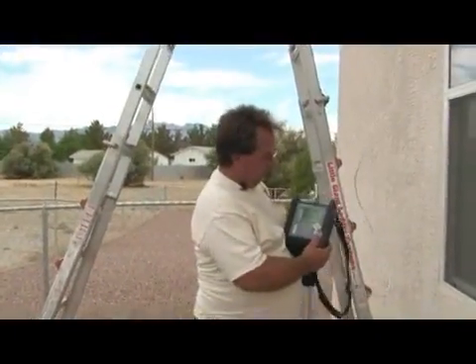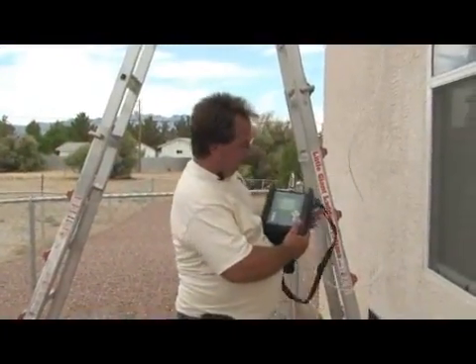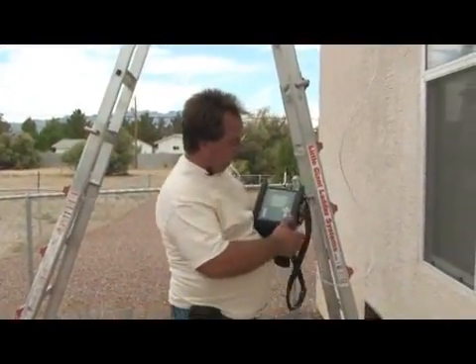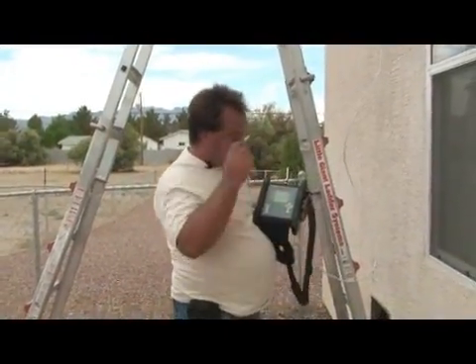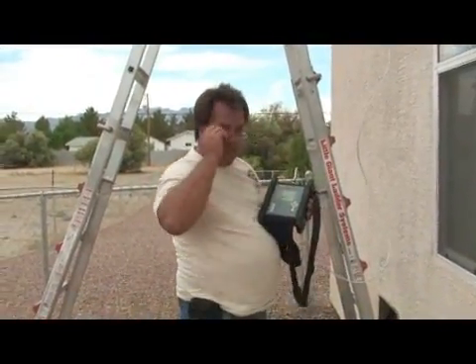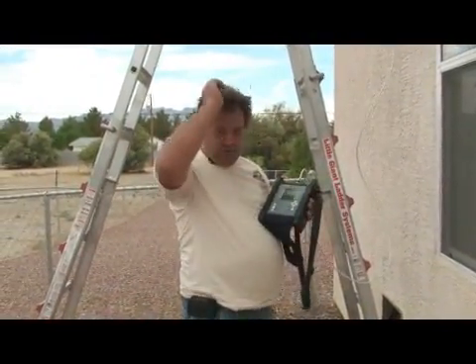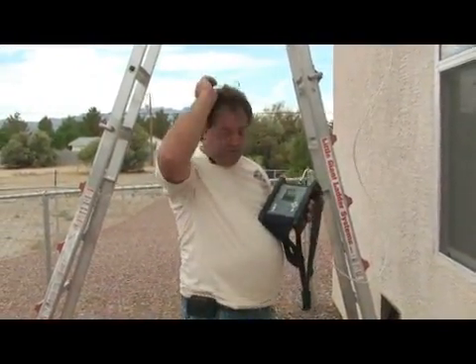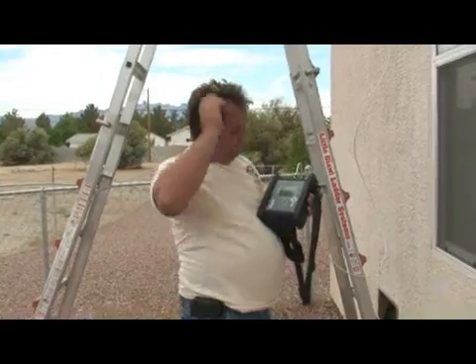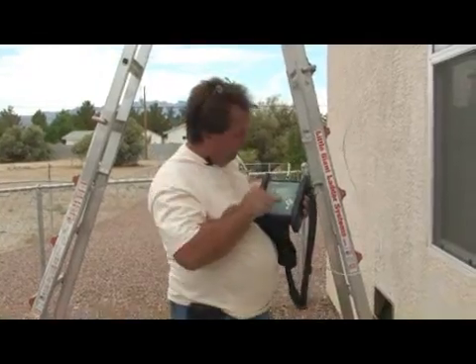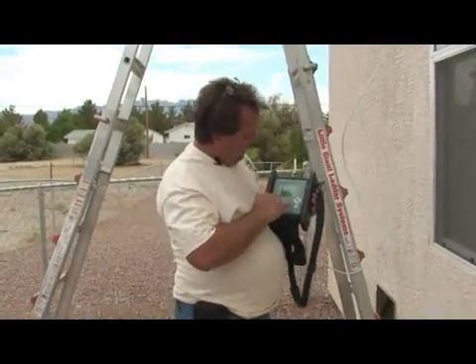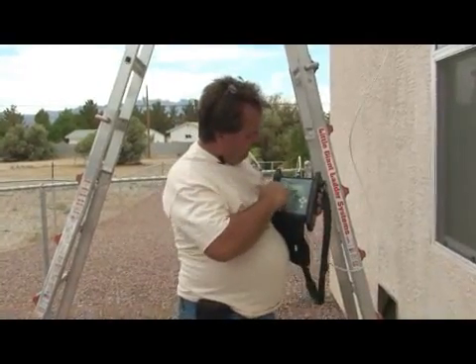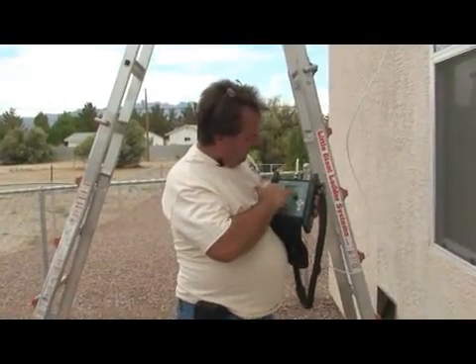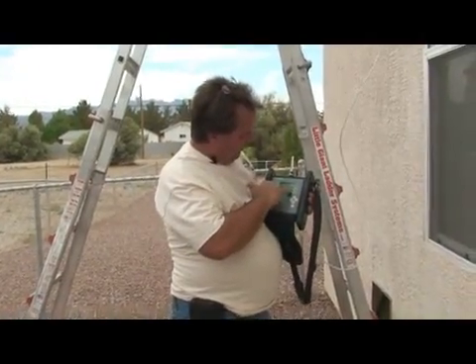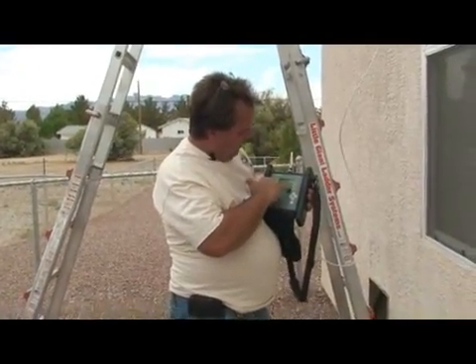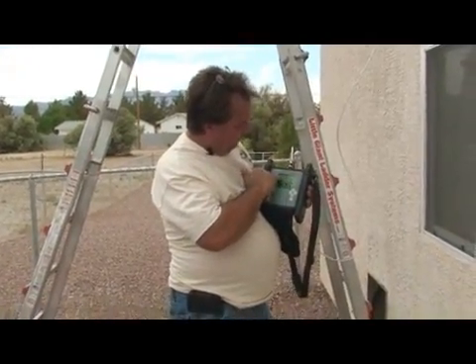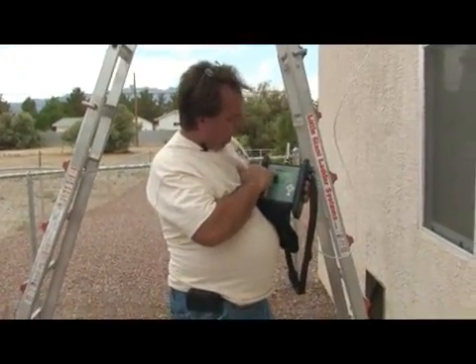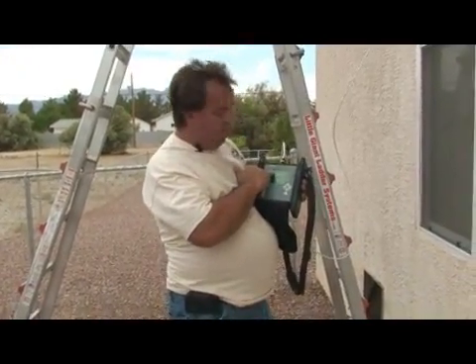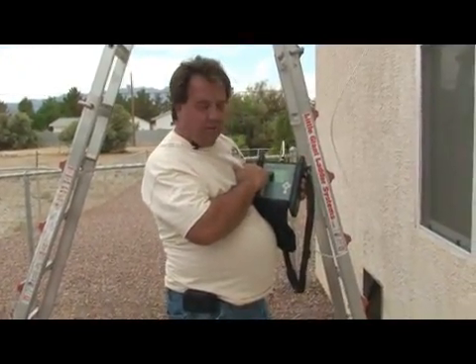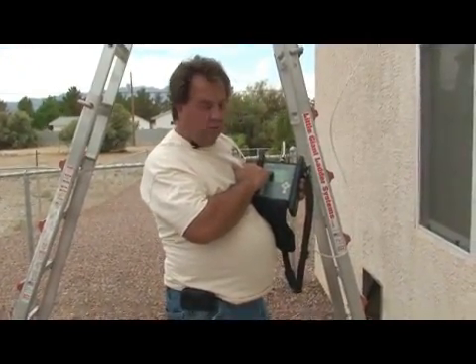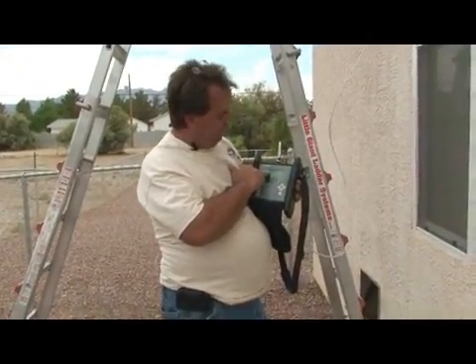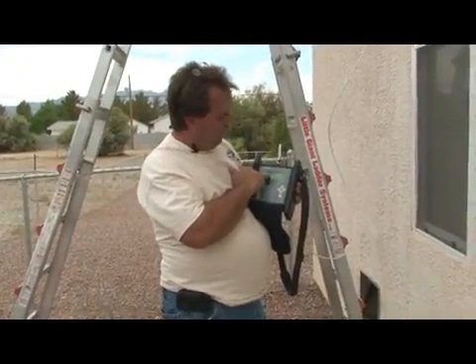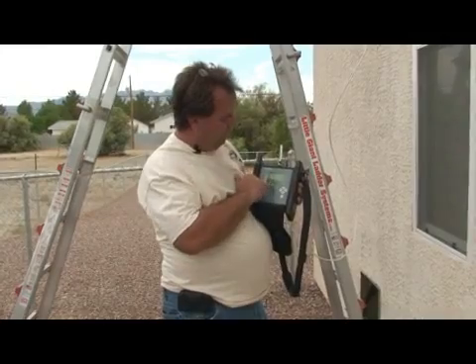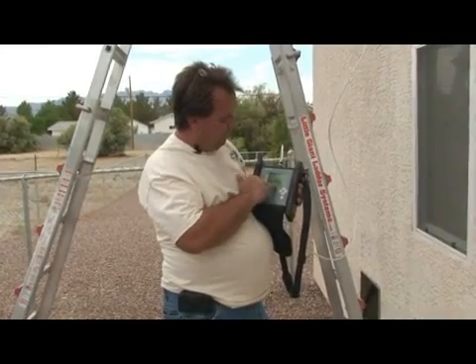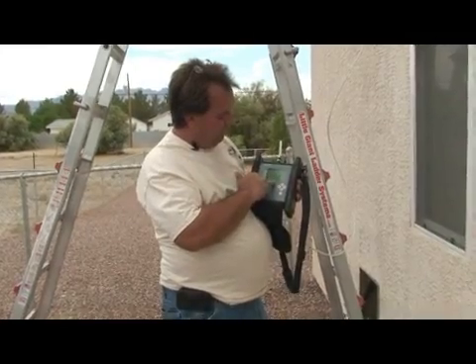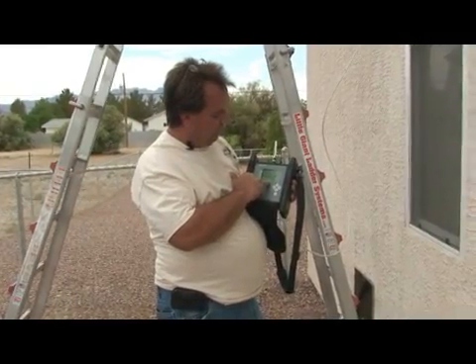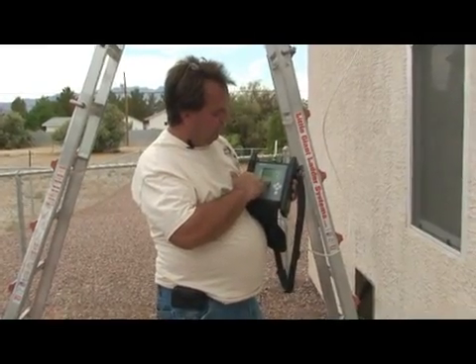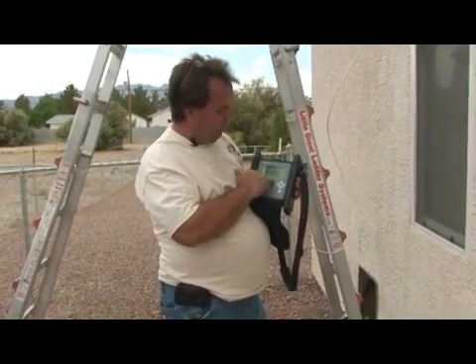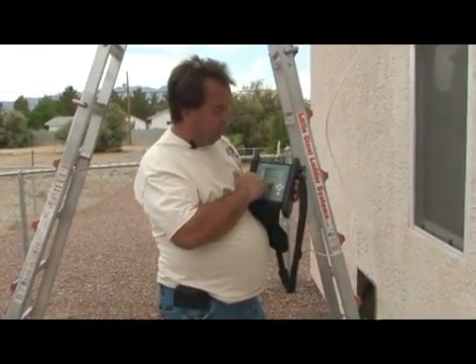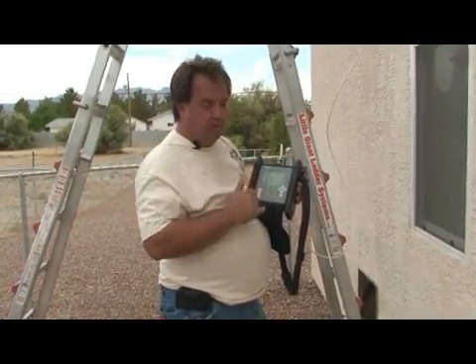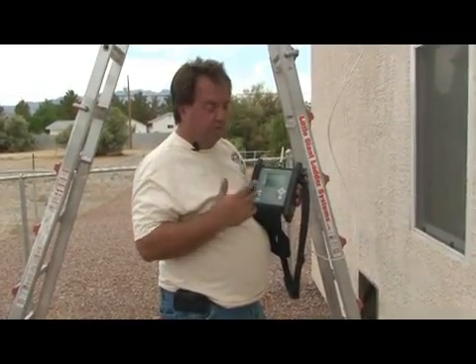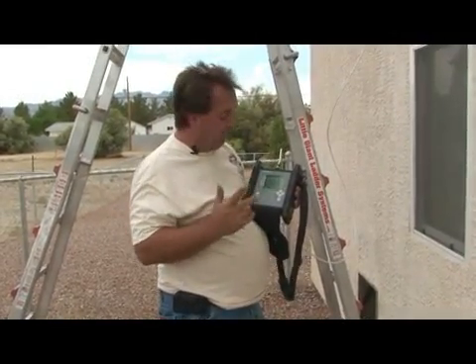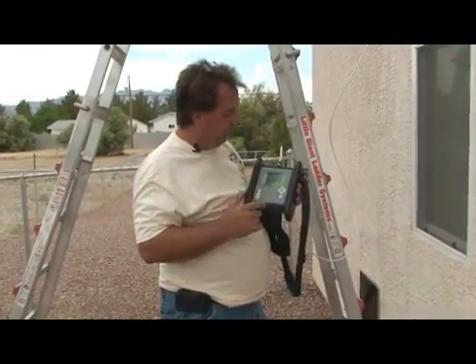So we can see that LNB1, which is the 119 orbital location, now has a signal strength of 52. That's good.